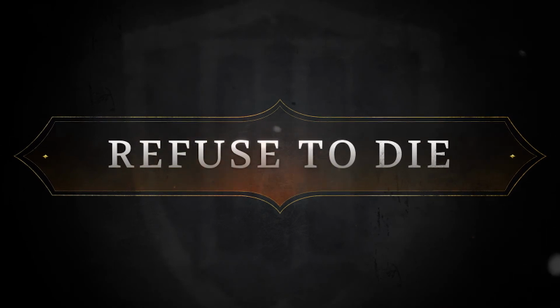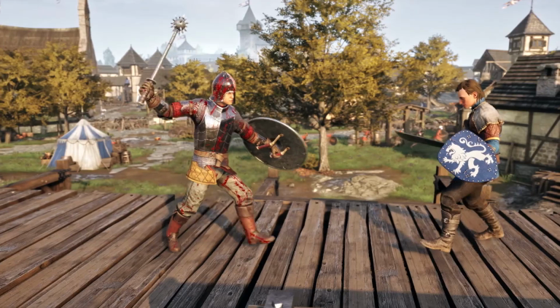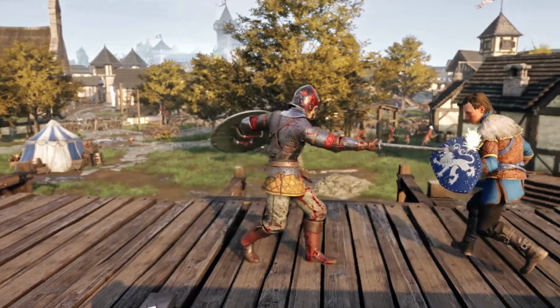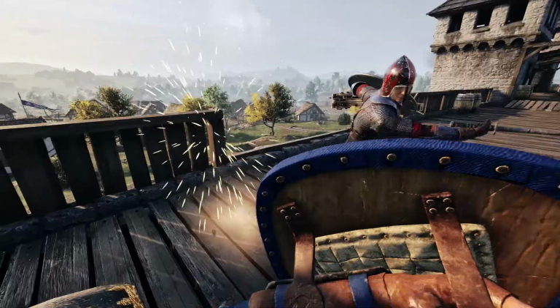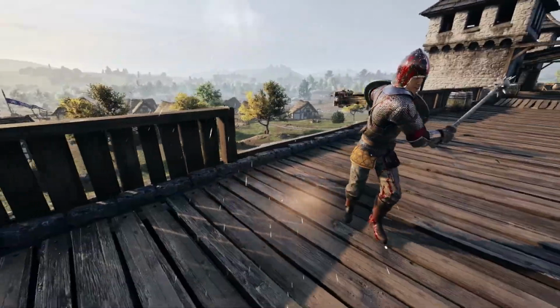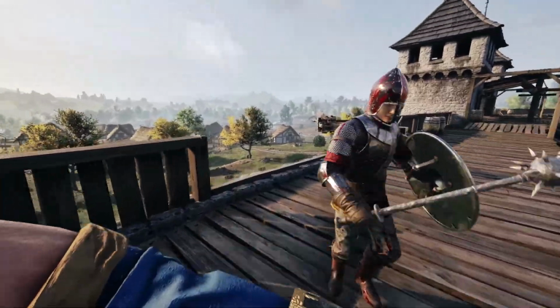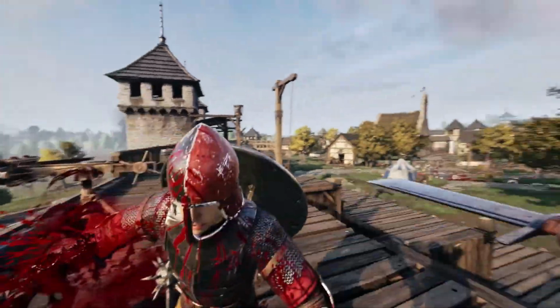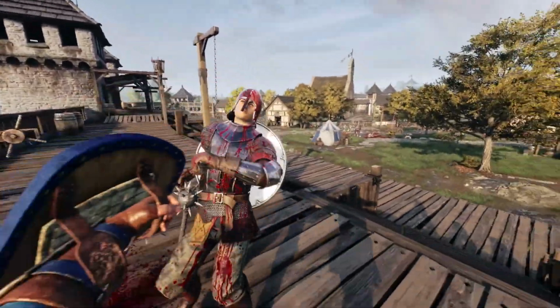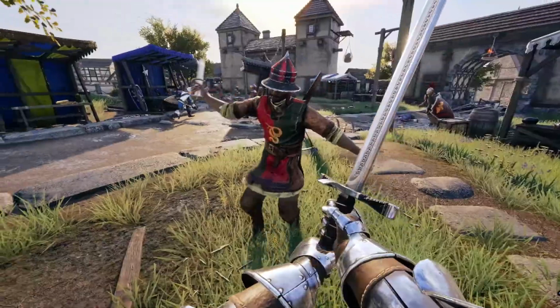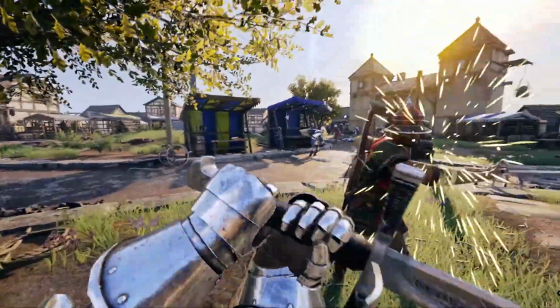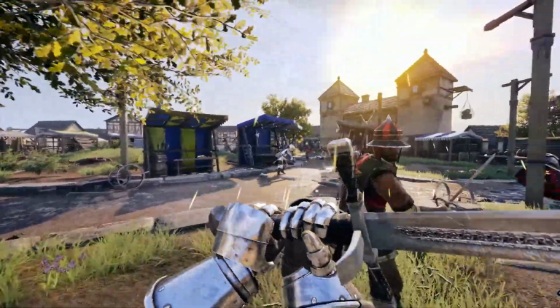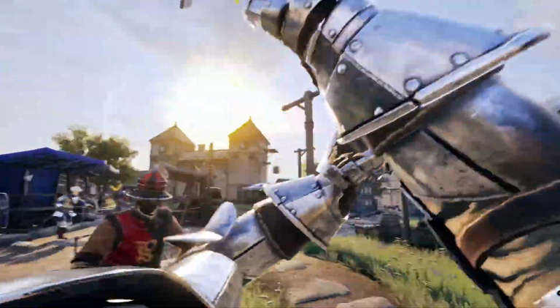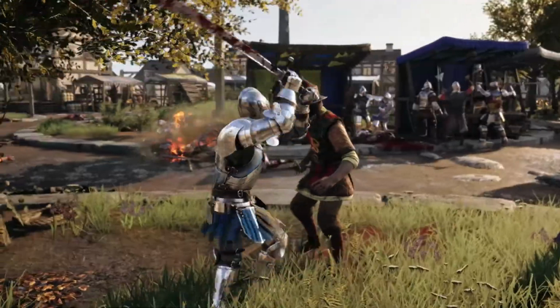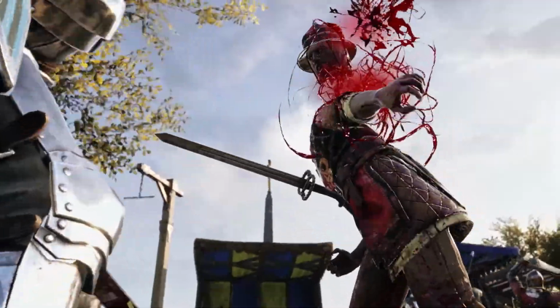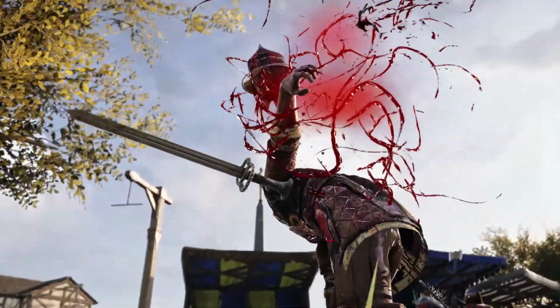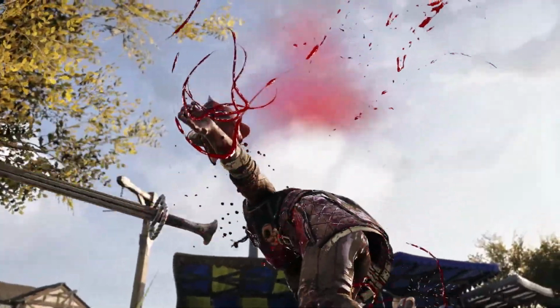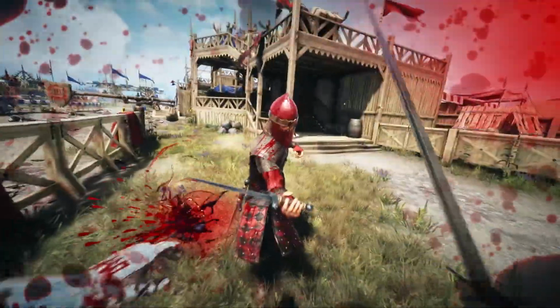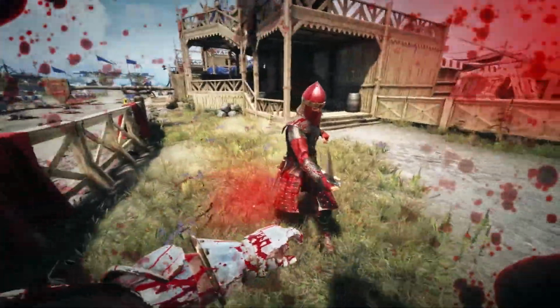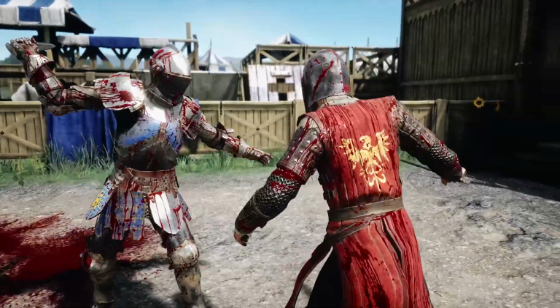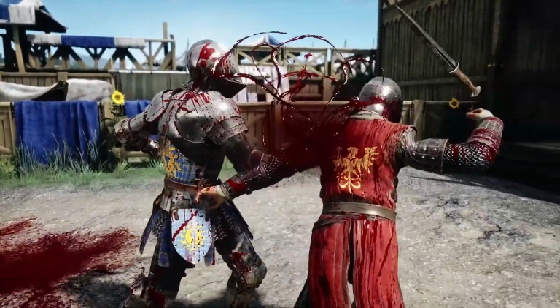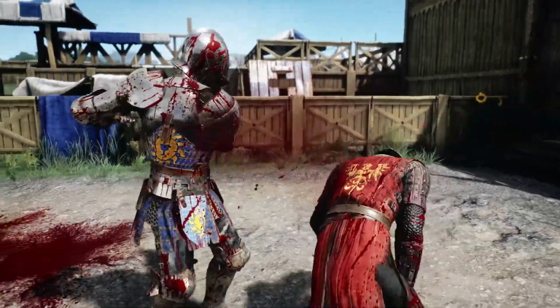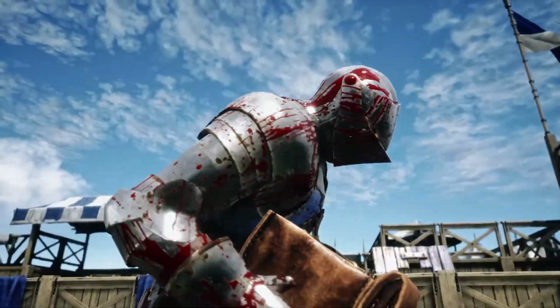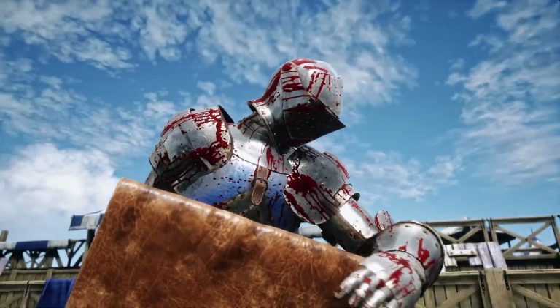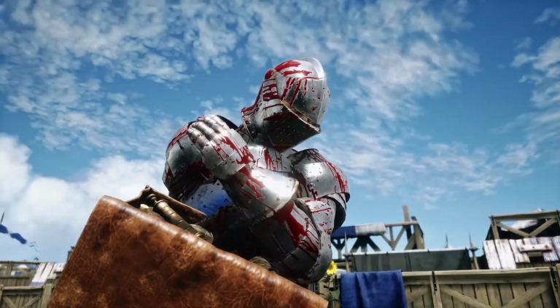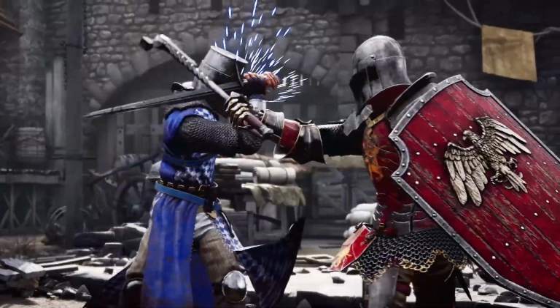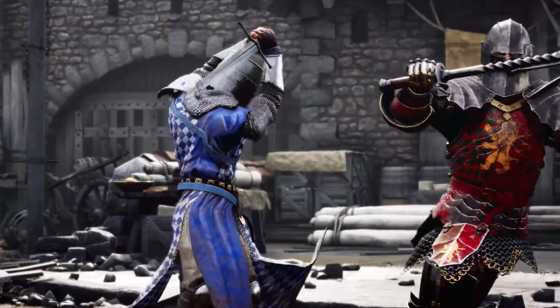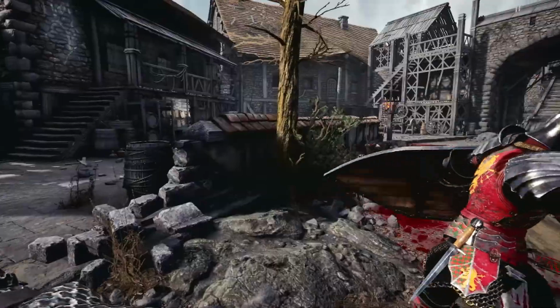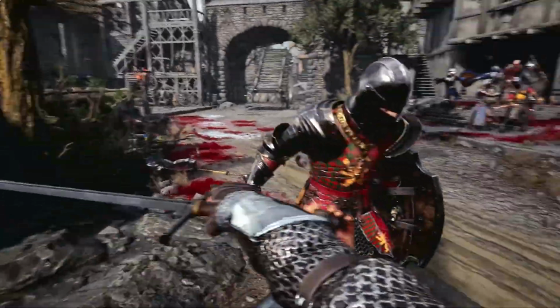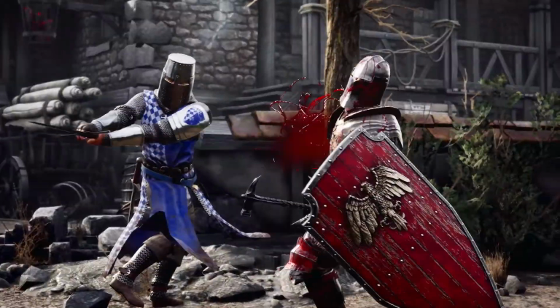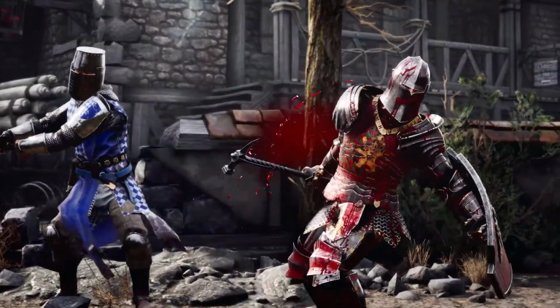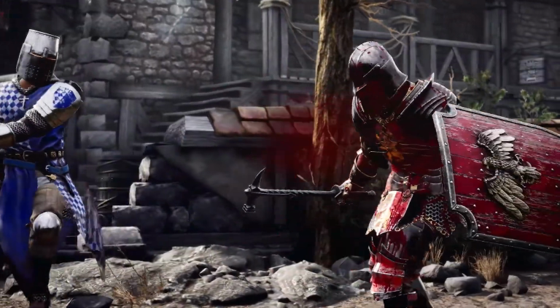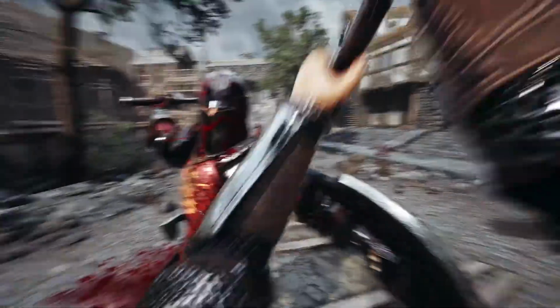You can see how injured your opponents are by the amount of blood on them, and how close they seem to be to falling over. If you are hurt, patch yourself up with a bandage. Mastering these techniques will make you invincible!